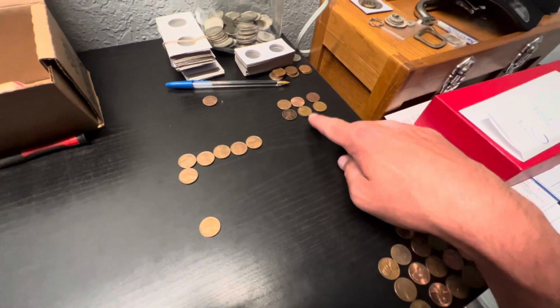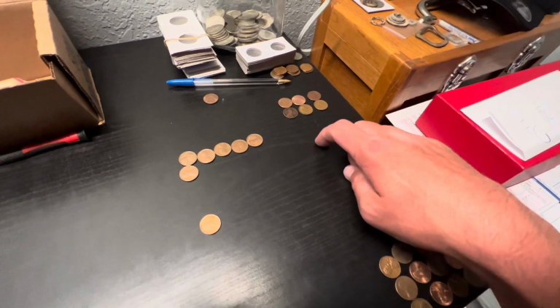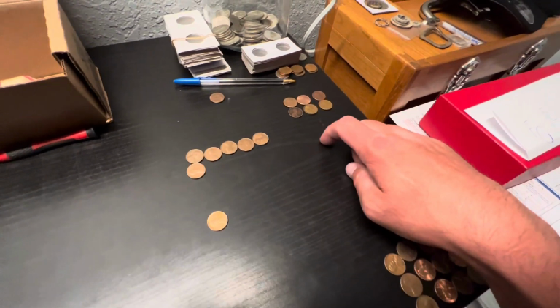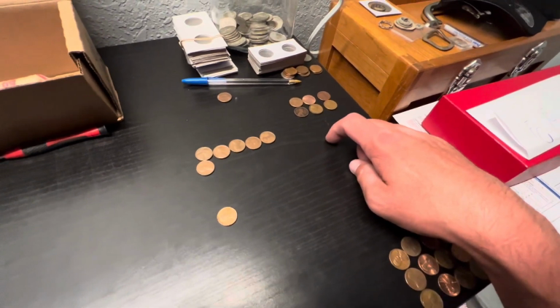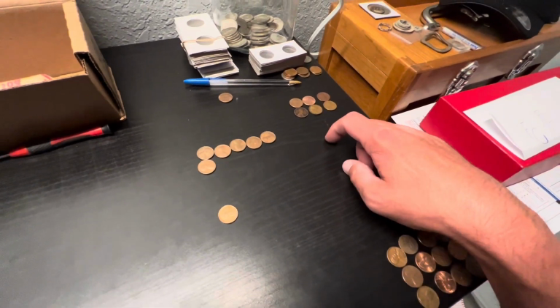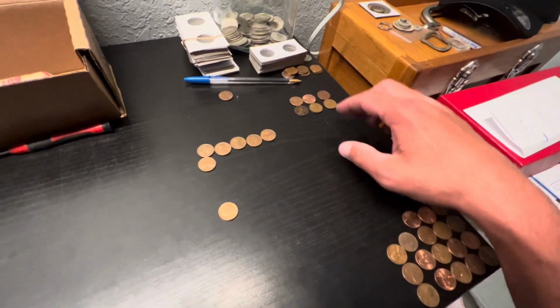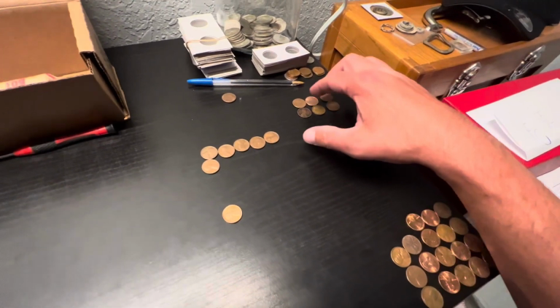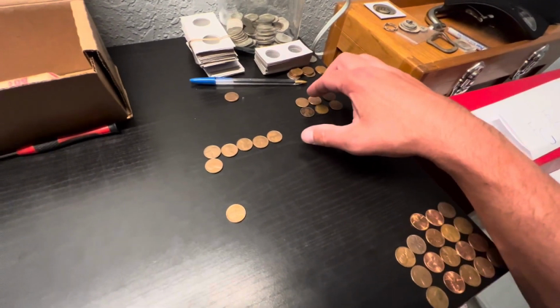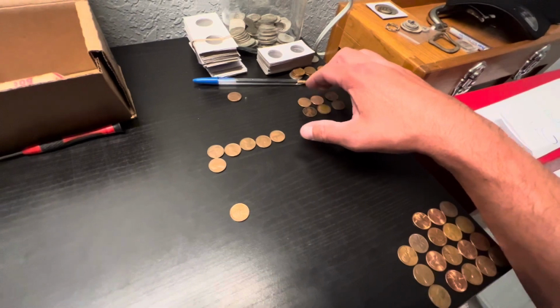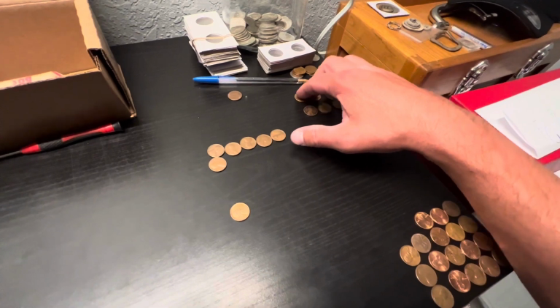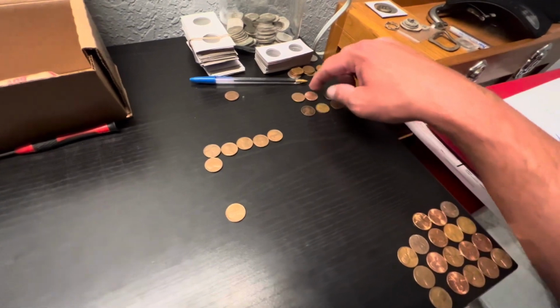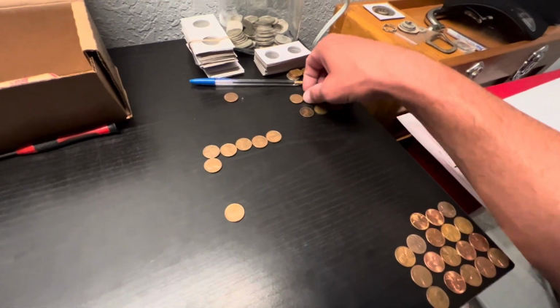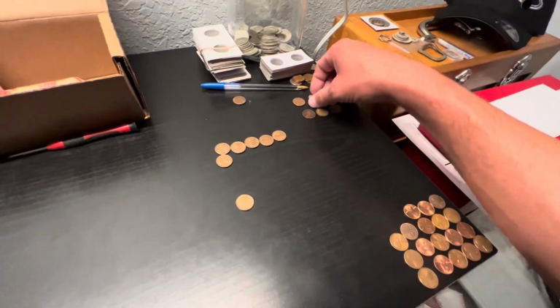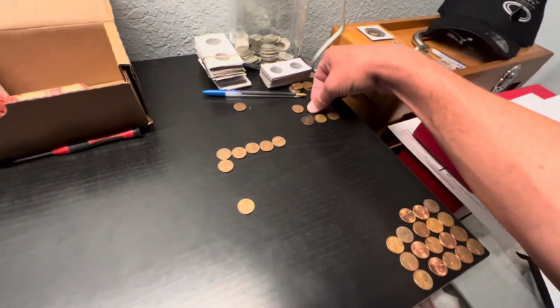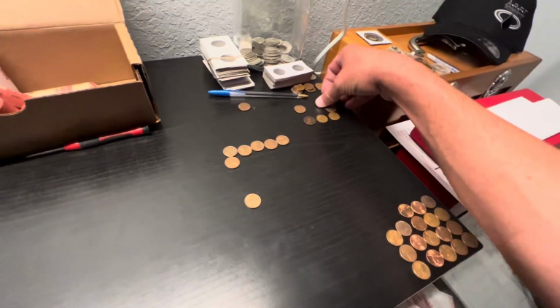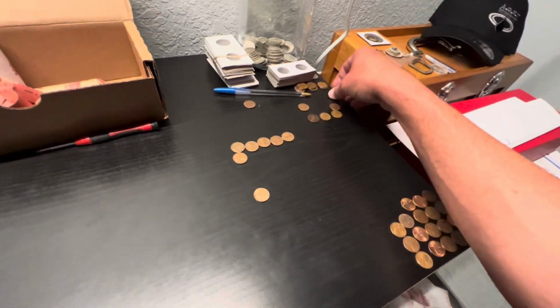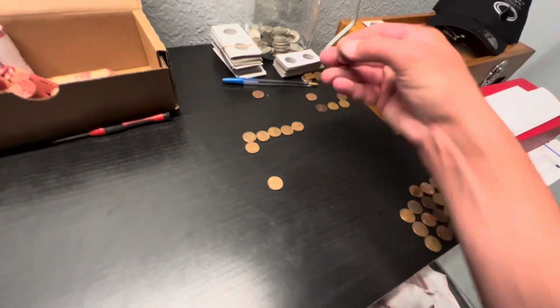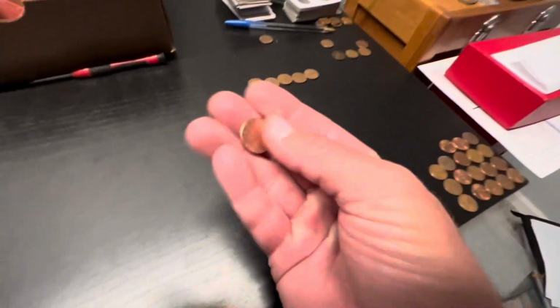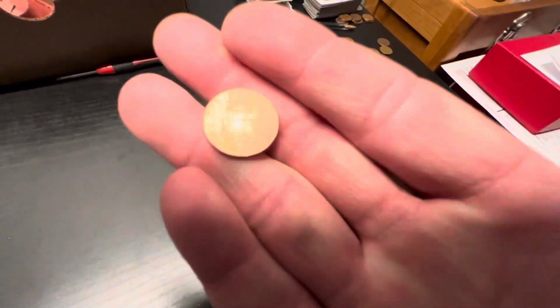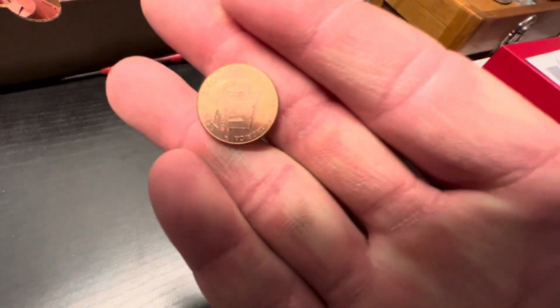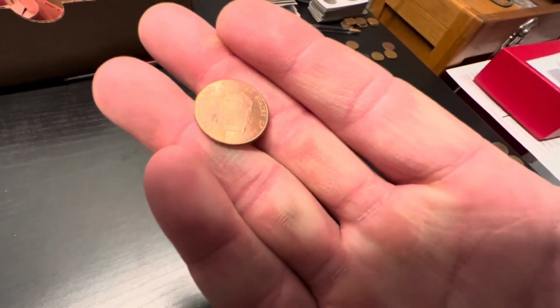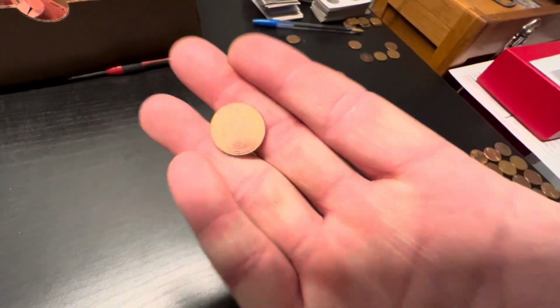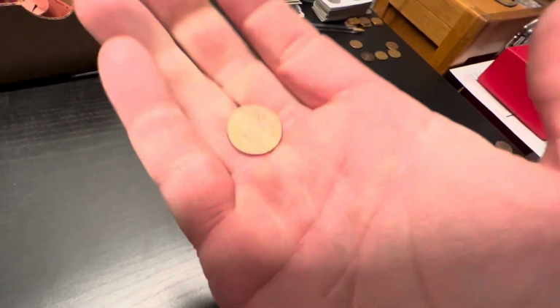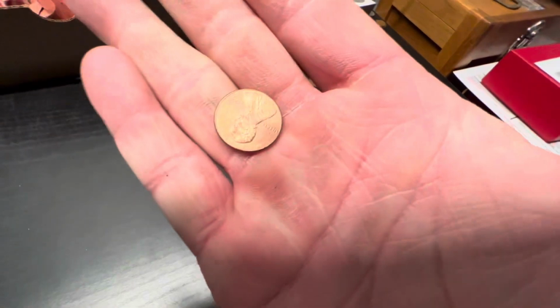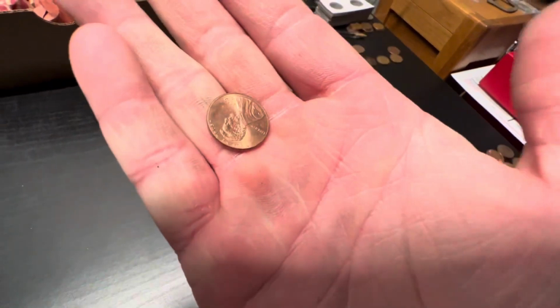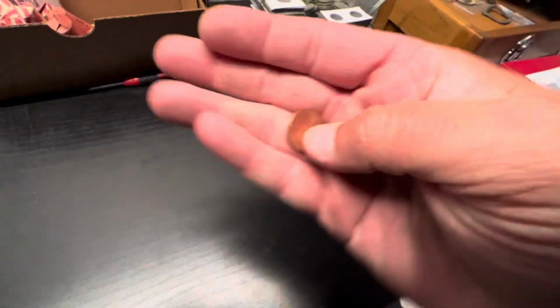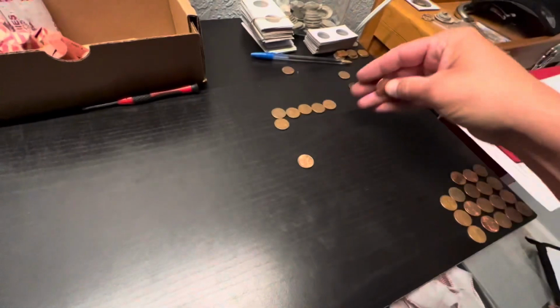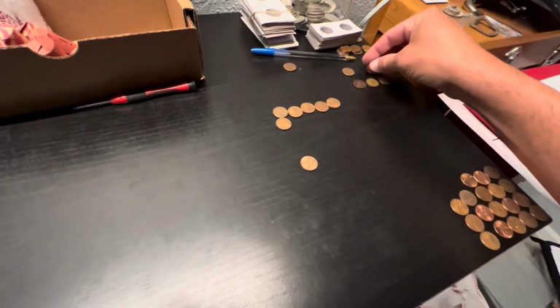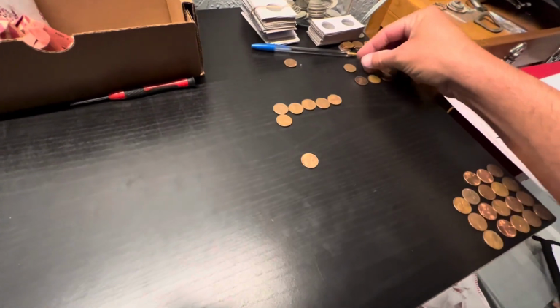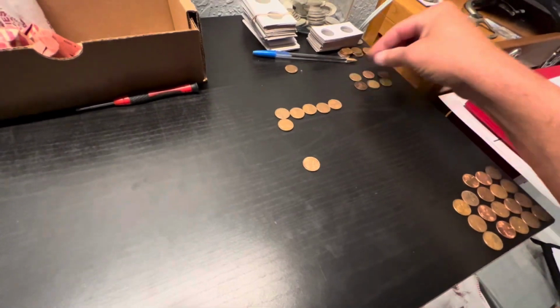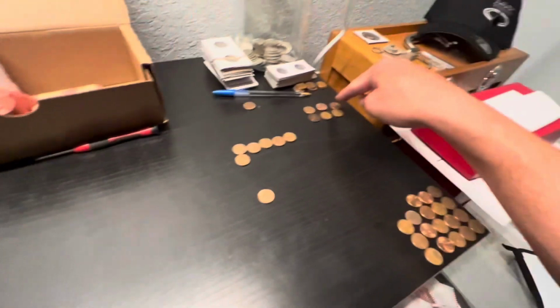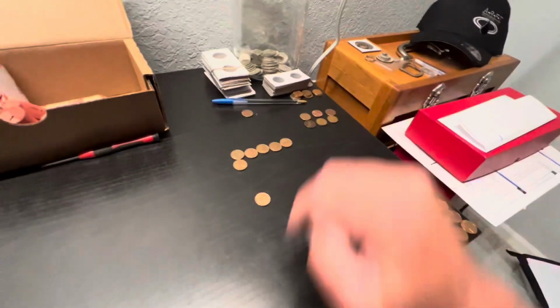Pretty worn down, but also got a 41, a 46S, and a 2009 penny which I usually keep - the childhood and presidential life designs. Don't see a whole bunch of them, so definitely want to keep them. And then there's that 59D.